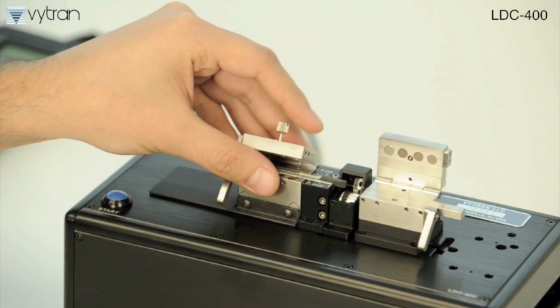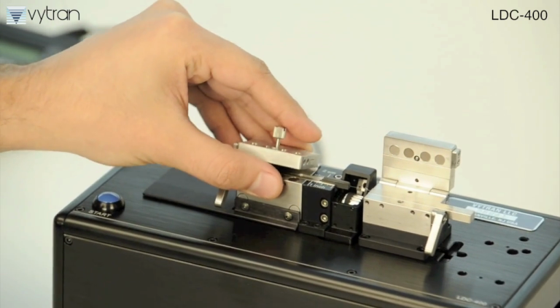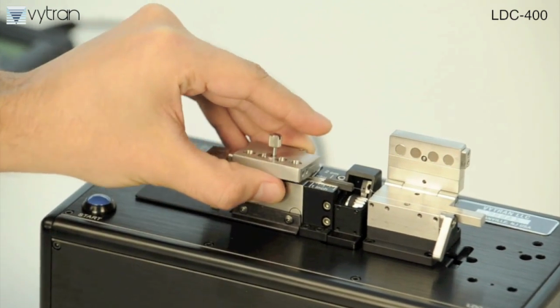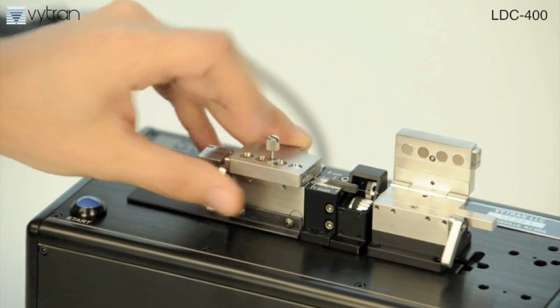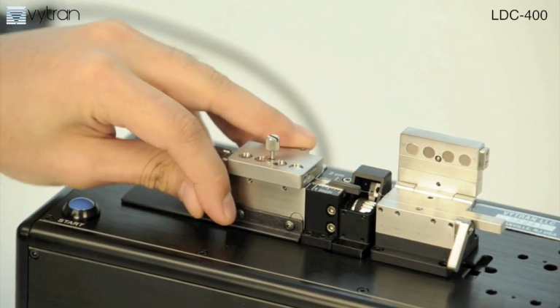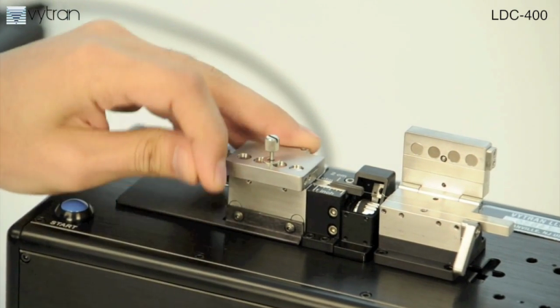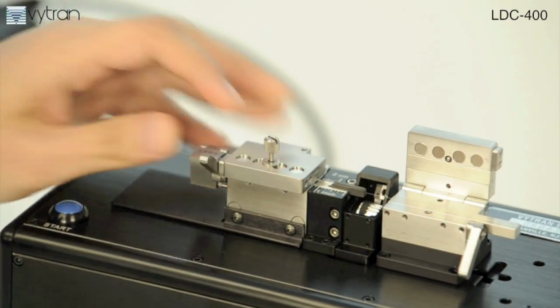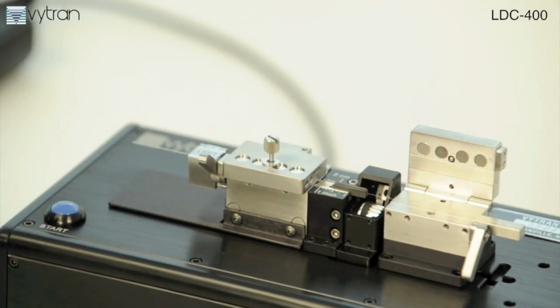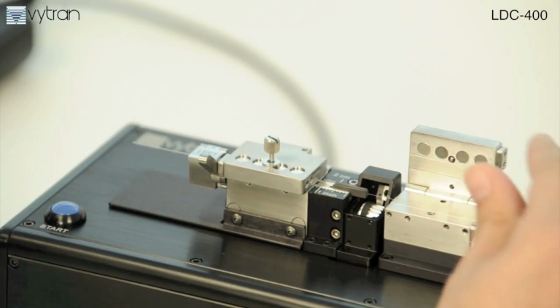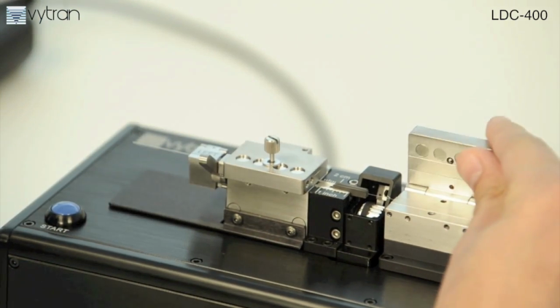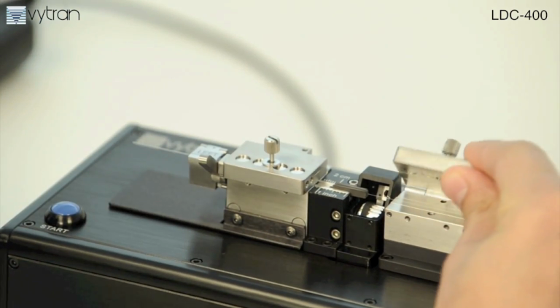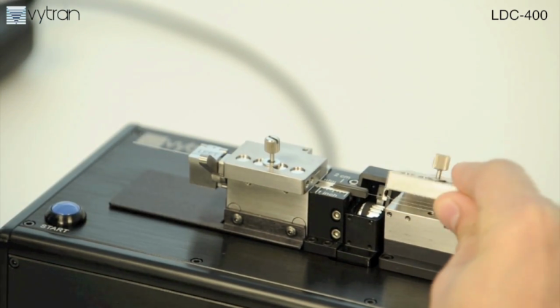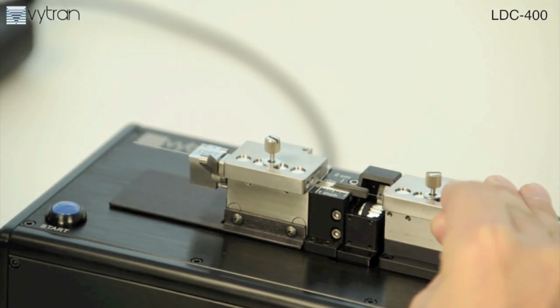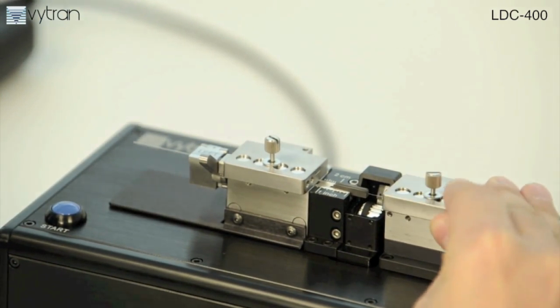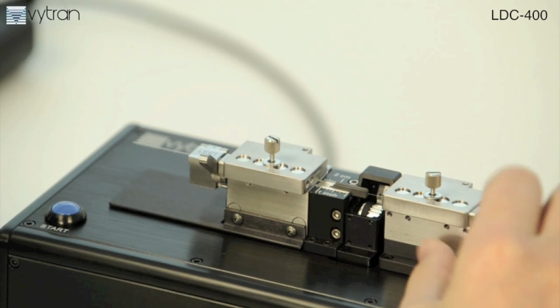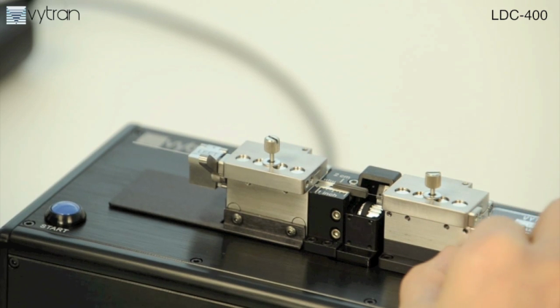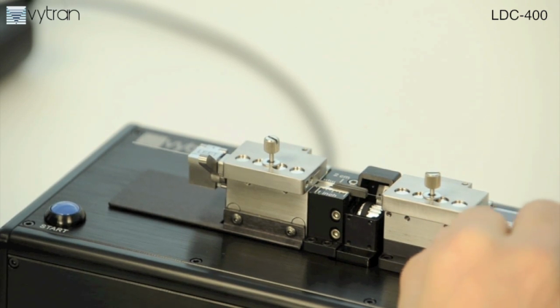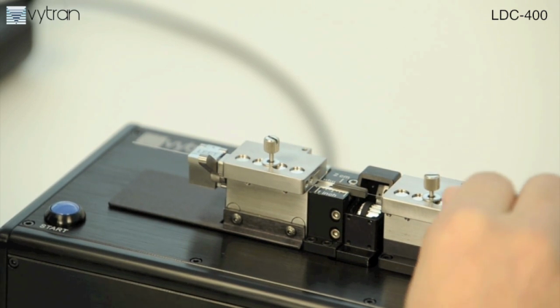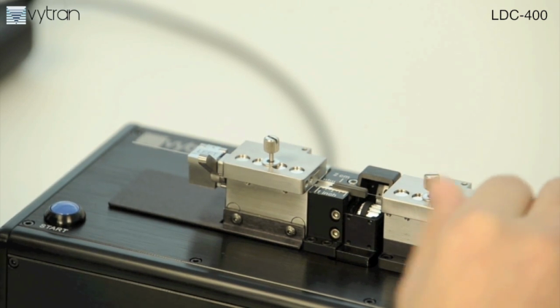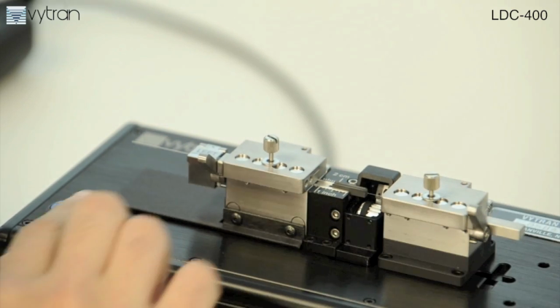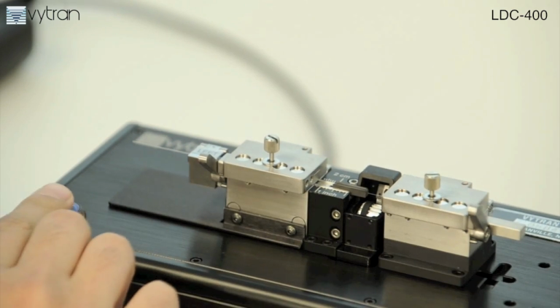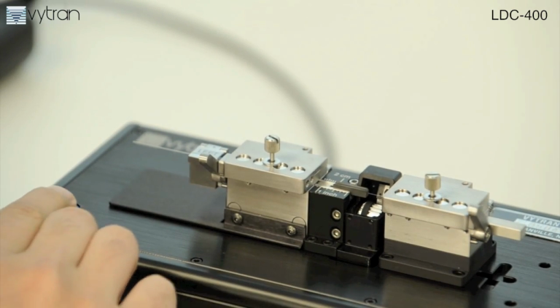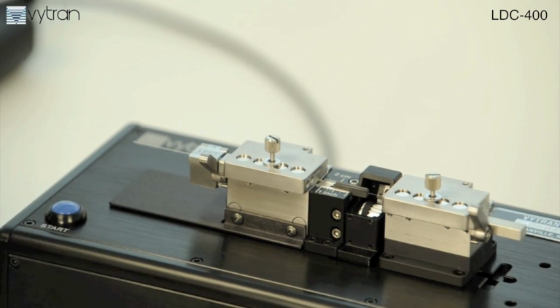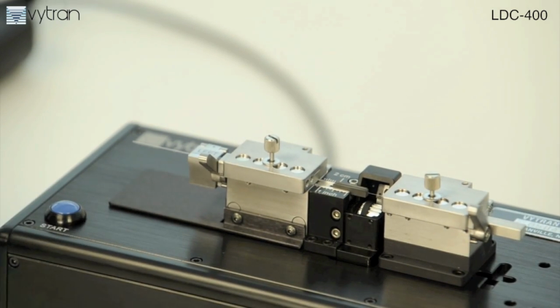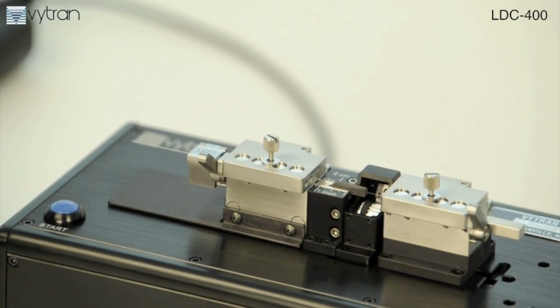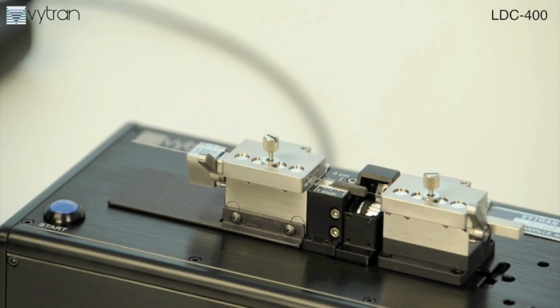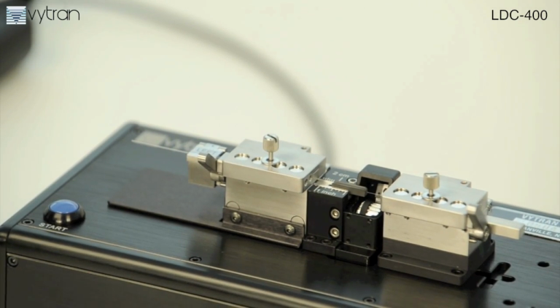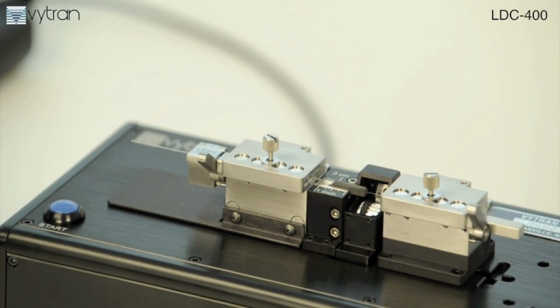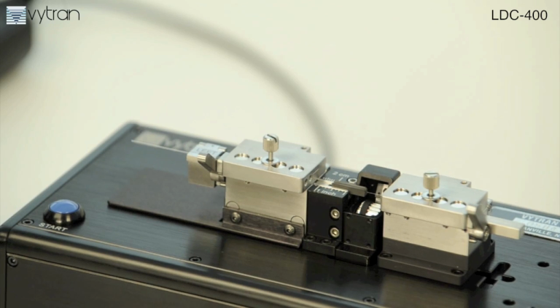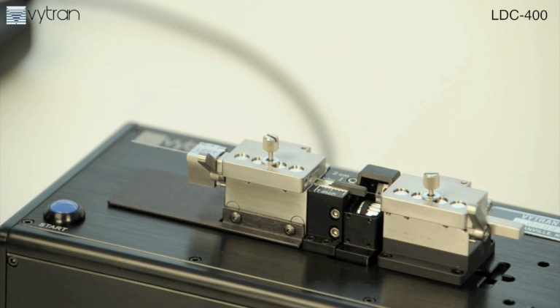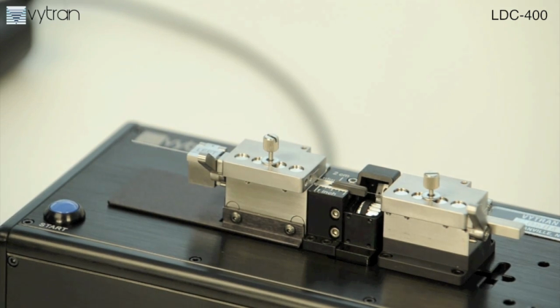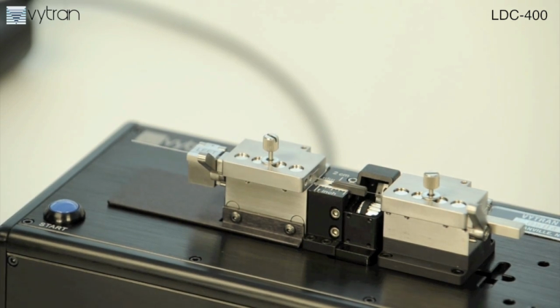Our easy-to-use, reliable LDC400 systems produce flat and angled cleaves with high cleave quality and high angle consistency. Vitran is the sole manufacturer of tension and scribe cleavers.